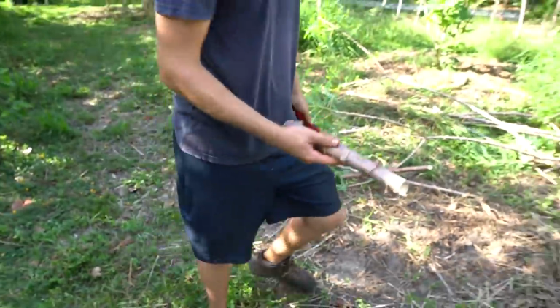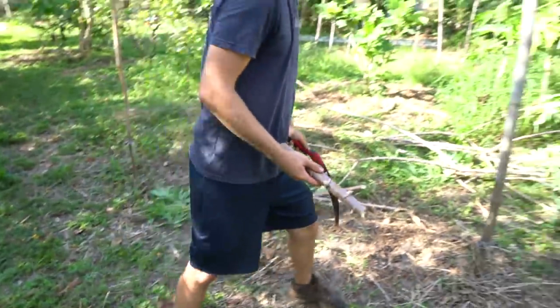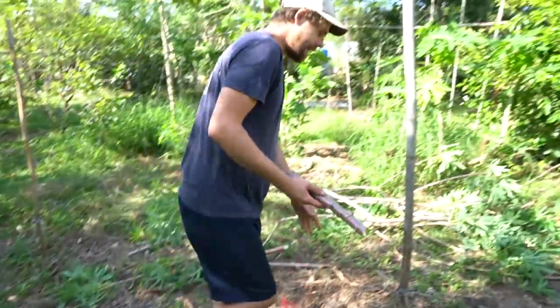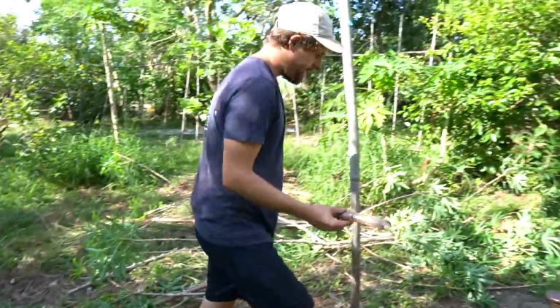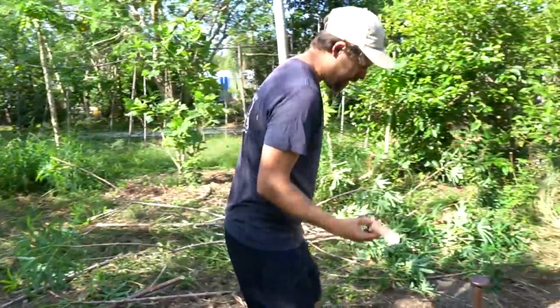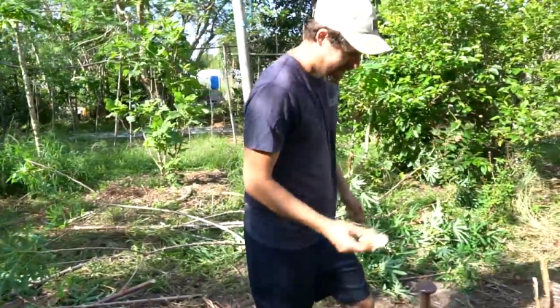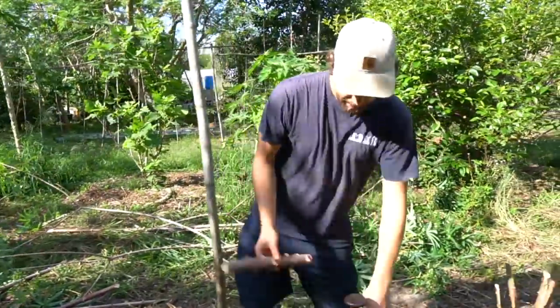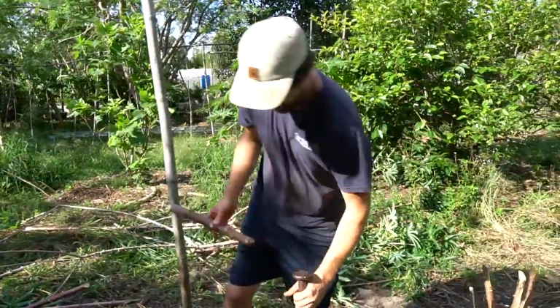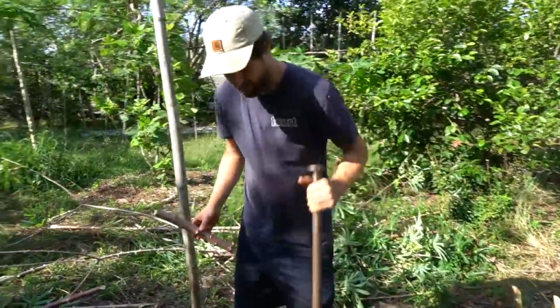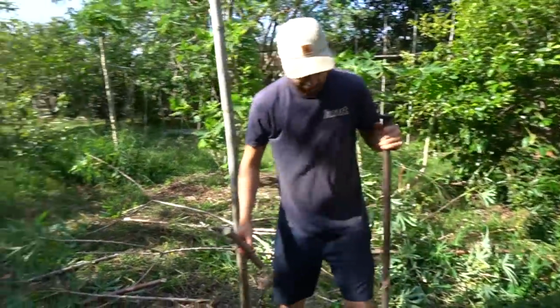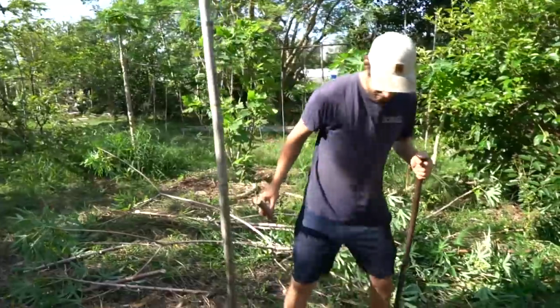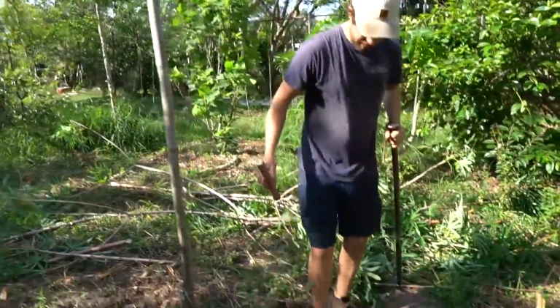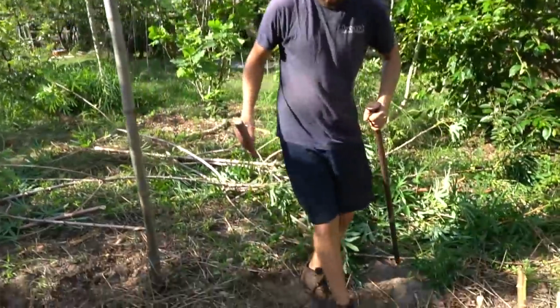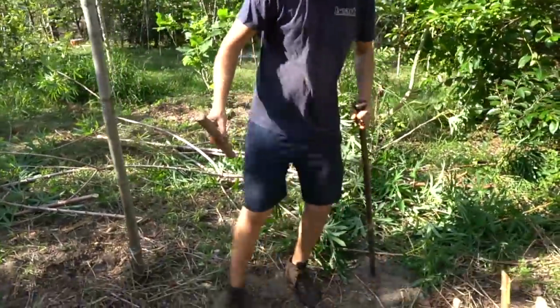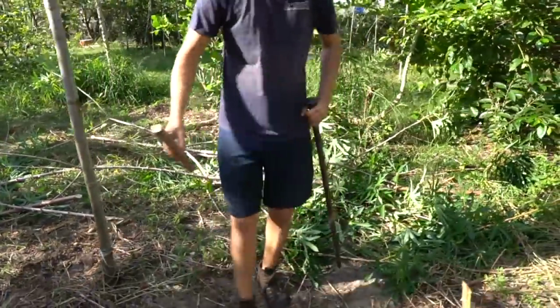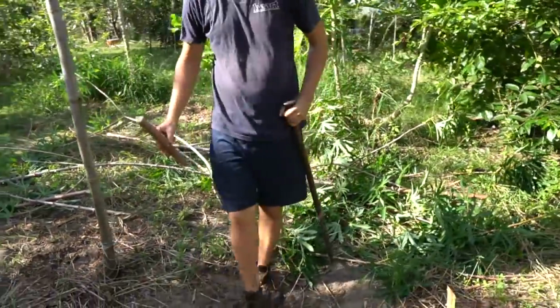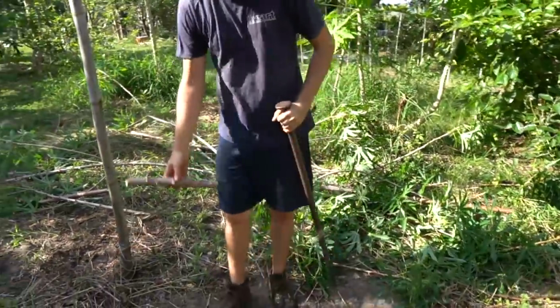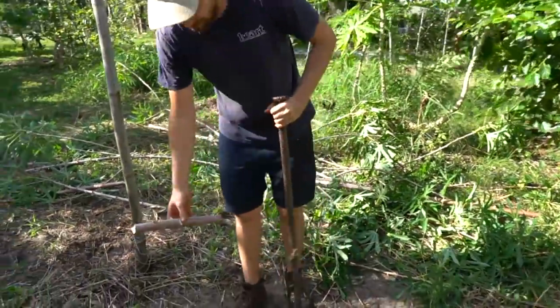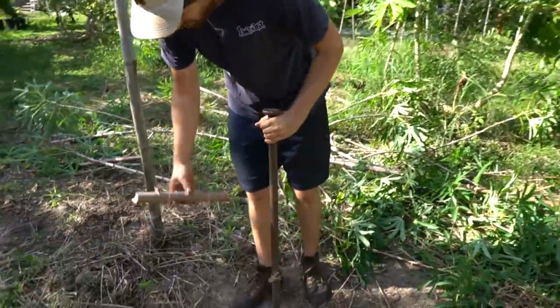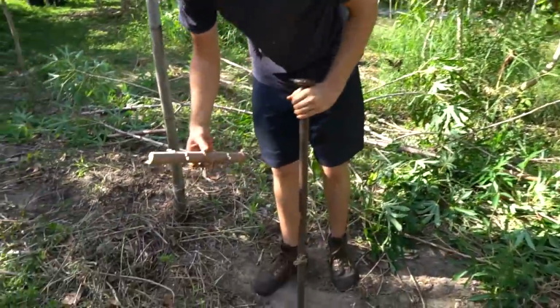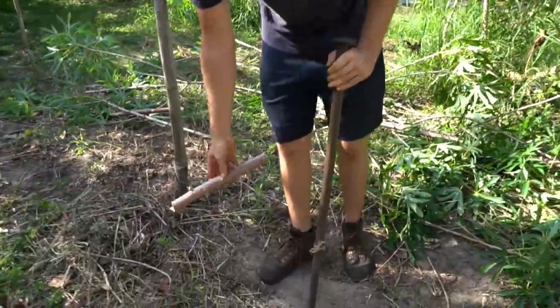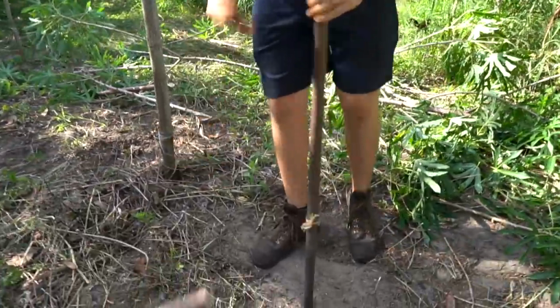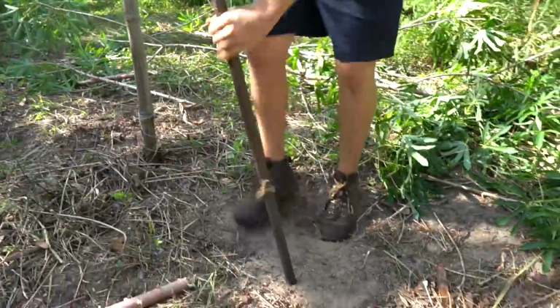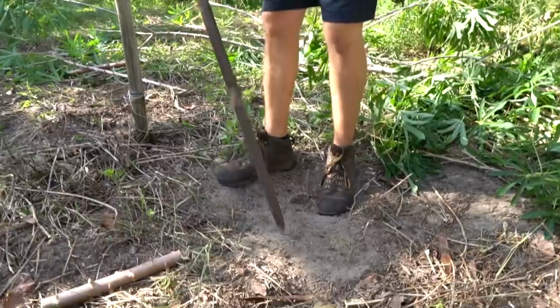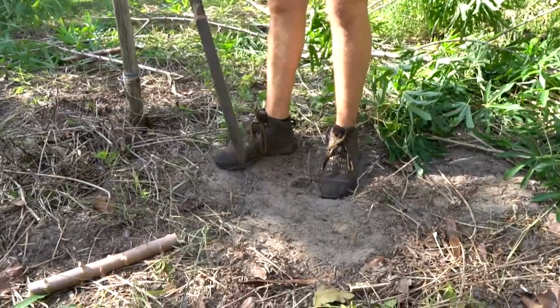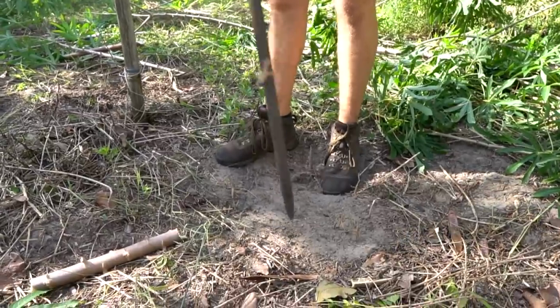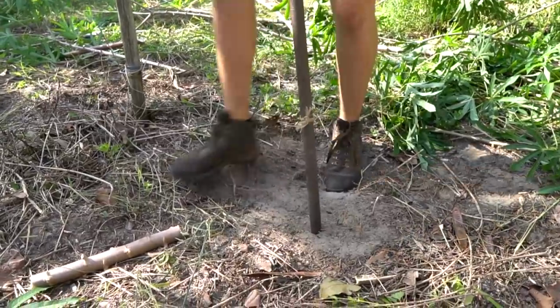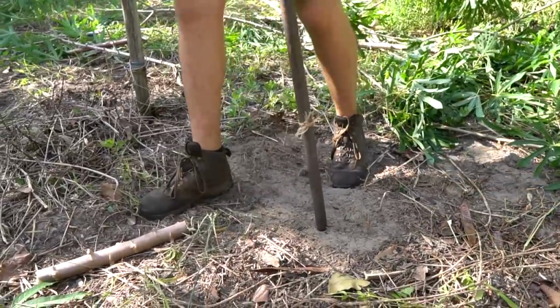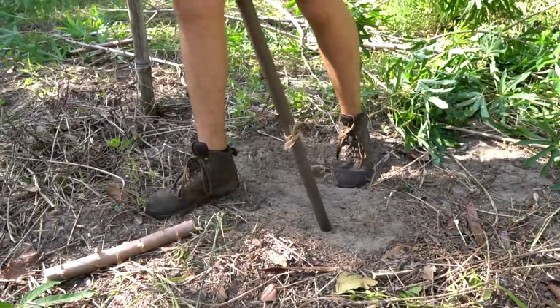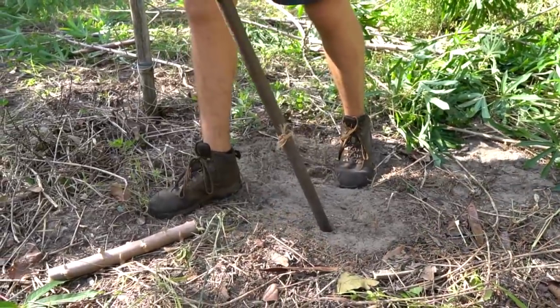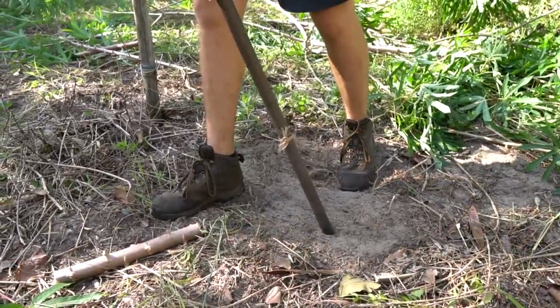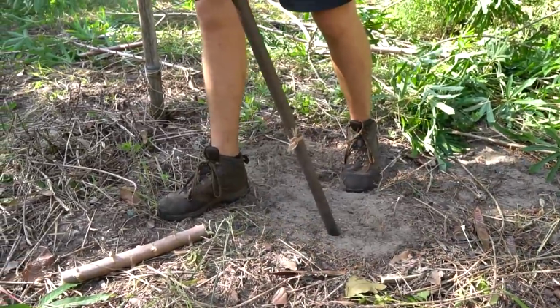Before a freeze comes — say in December — all these cuttings go into a shed. I bring them back out March 1st. If they've been in storage, I'll cut away the dried-up bad parts and look for healthy tissue. You can tell if a cutting is still alive by scratching it — you'll see green underneath if it's viable. To plant, I use this tool to make a hole and jab the cutting in at a 45-degree angle.